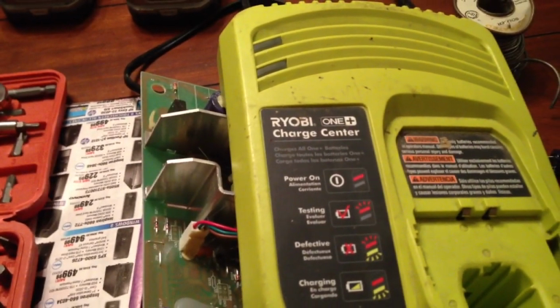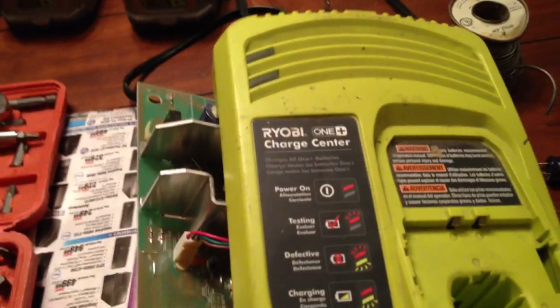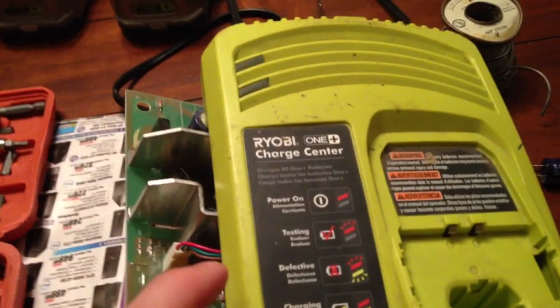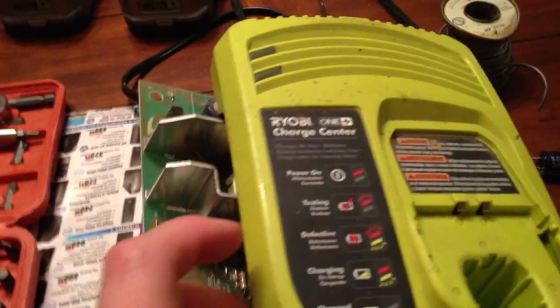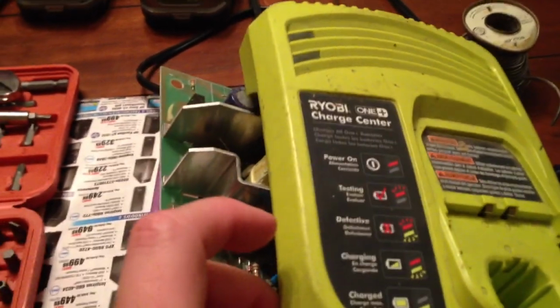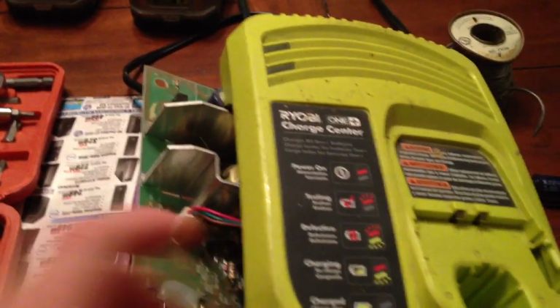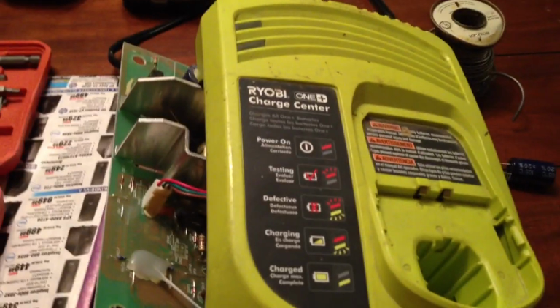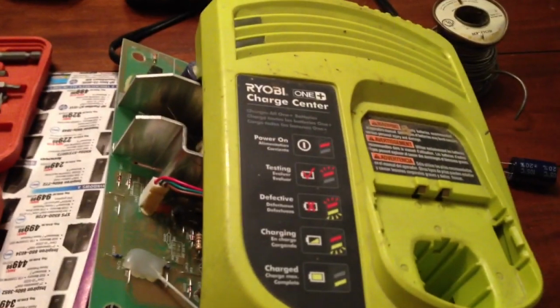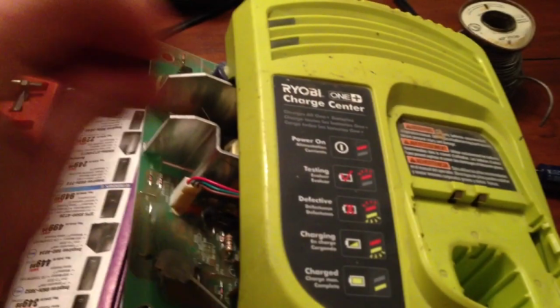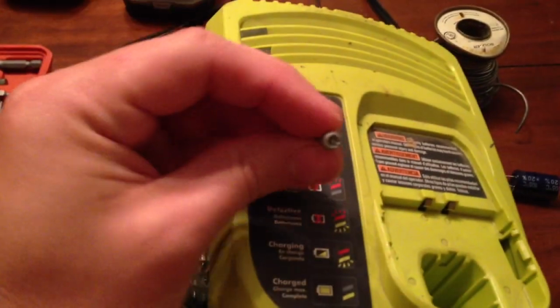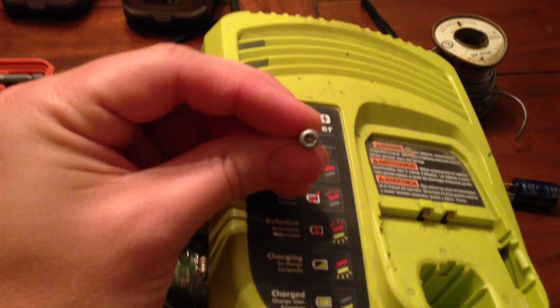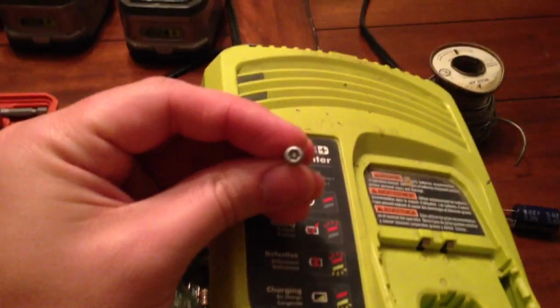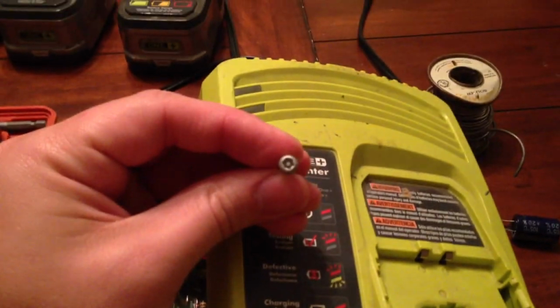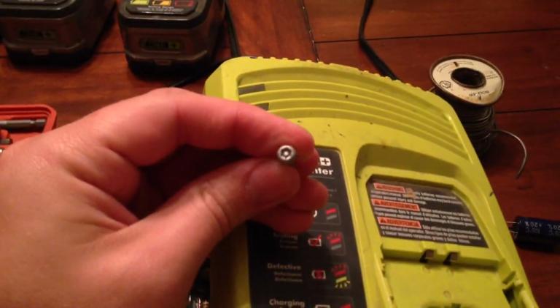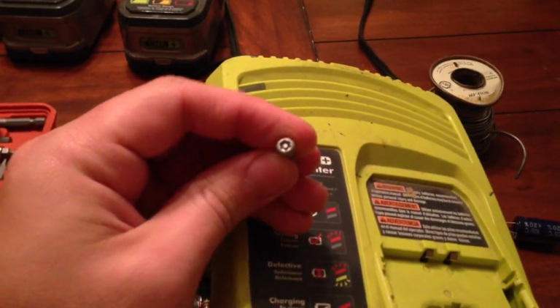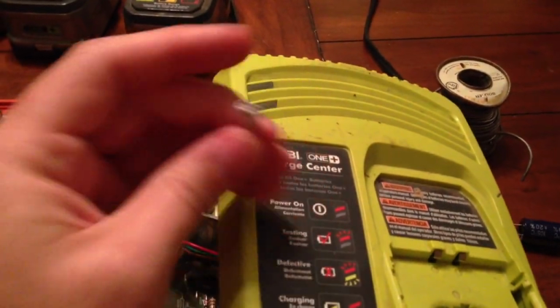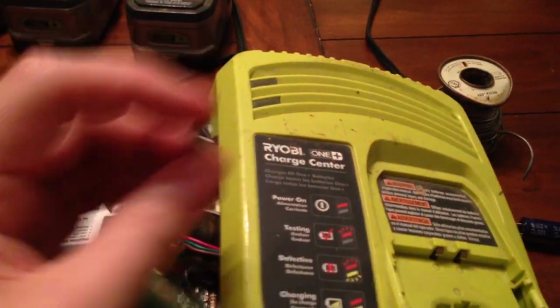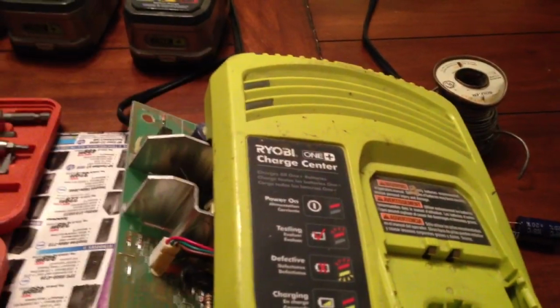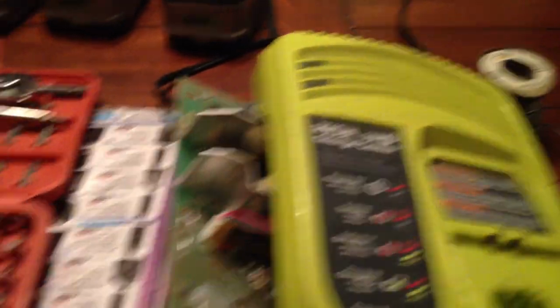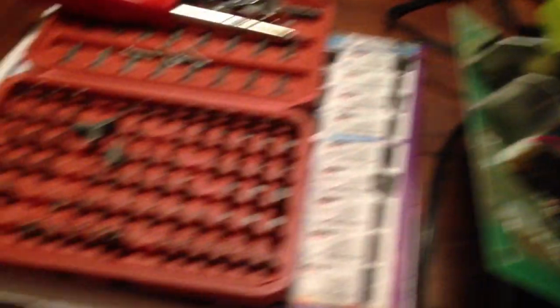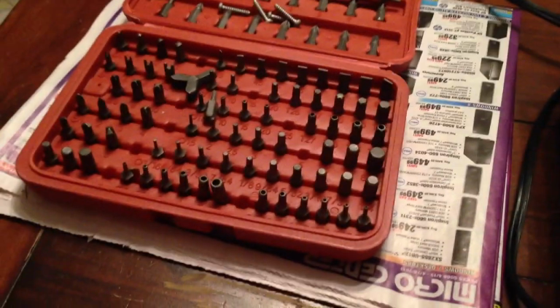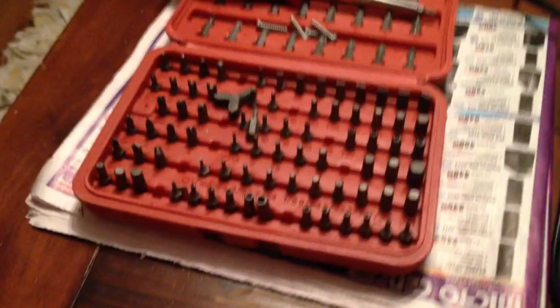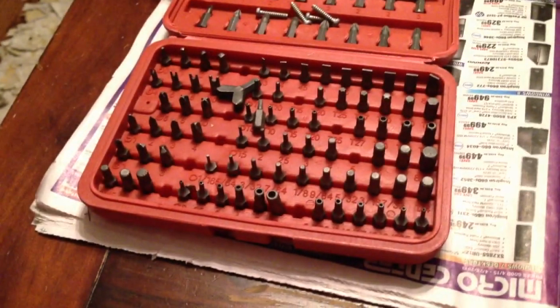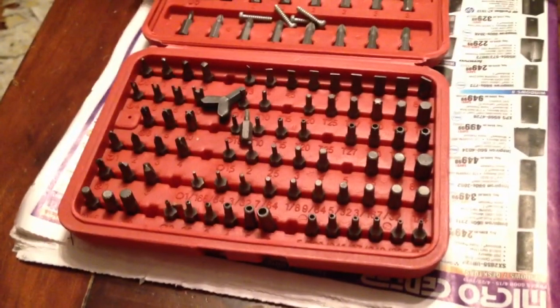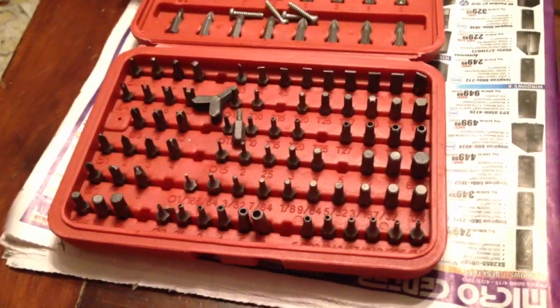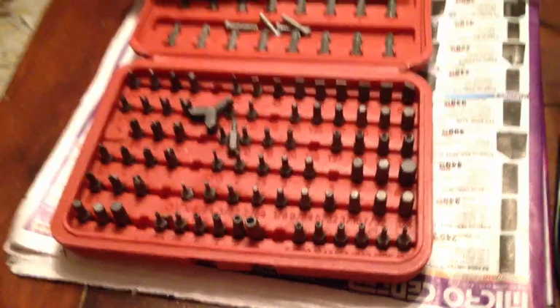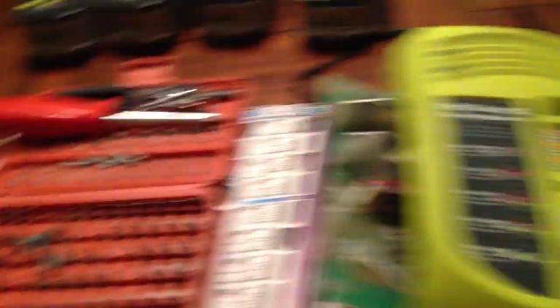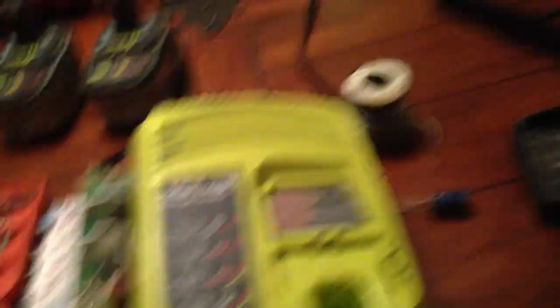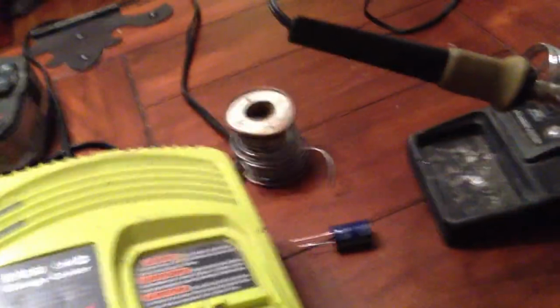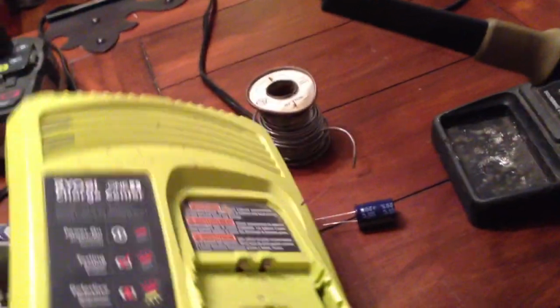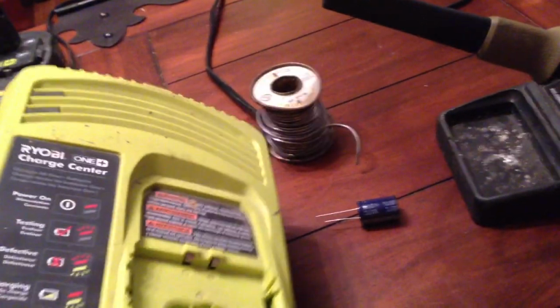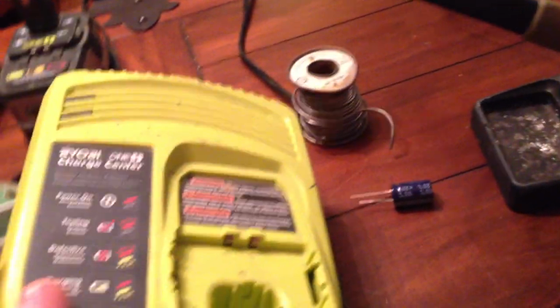I decided it had to be something wrong with my charger, so I took it apart. It's got these little security bits — the batteries are the same. I got my little Harbor Freight security bit set and it had the right bit.